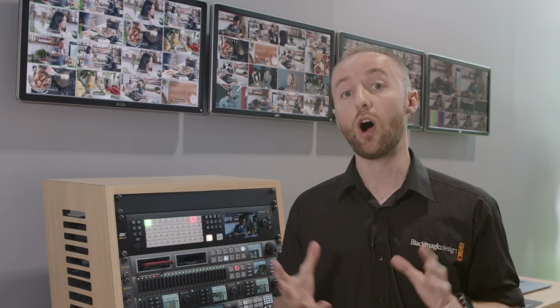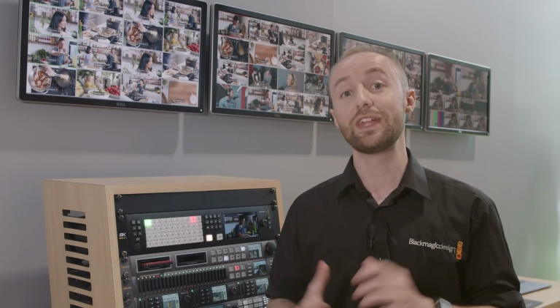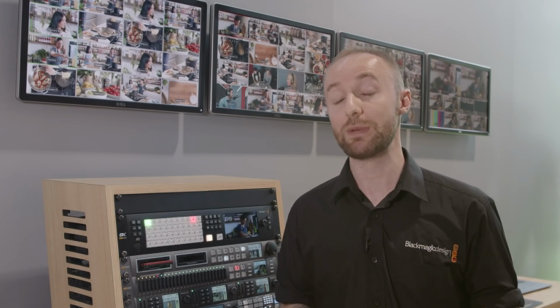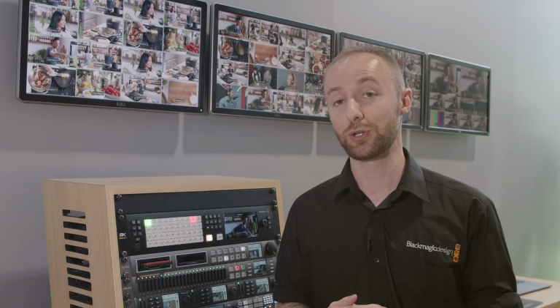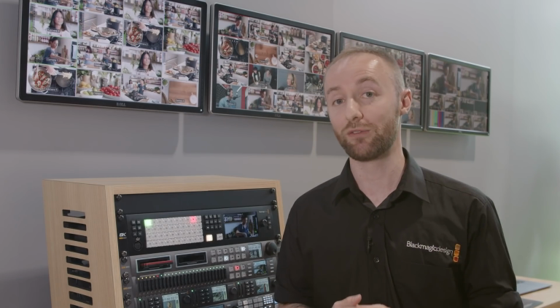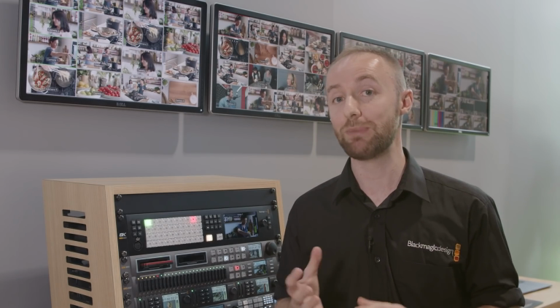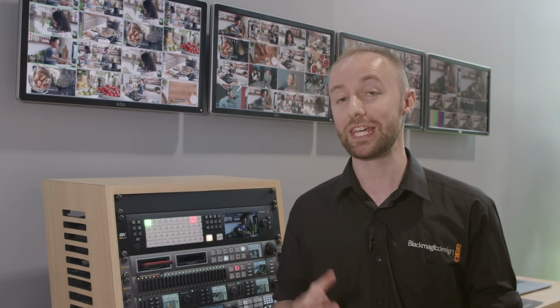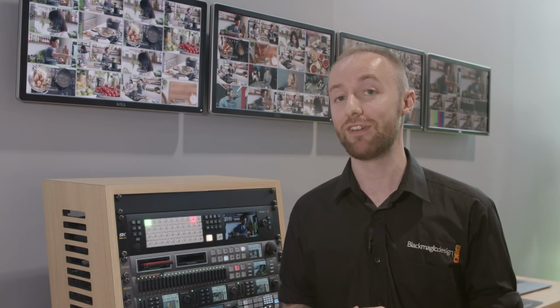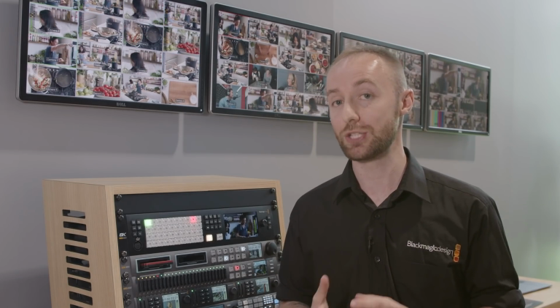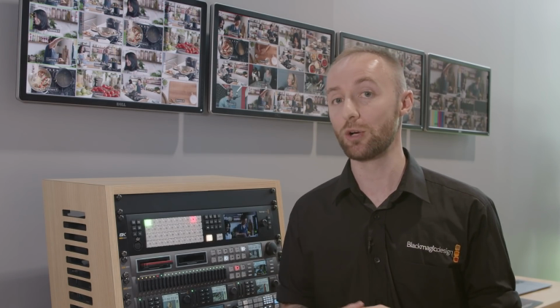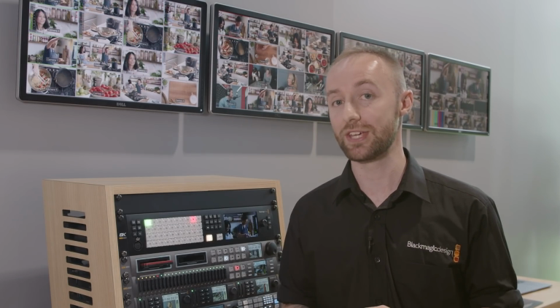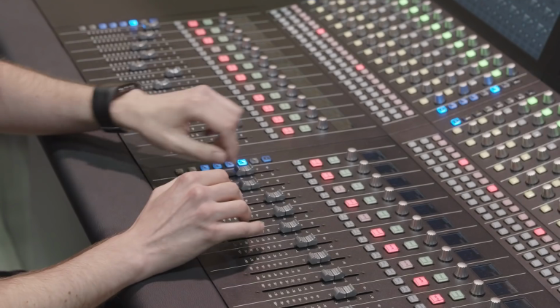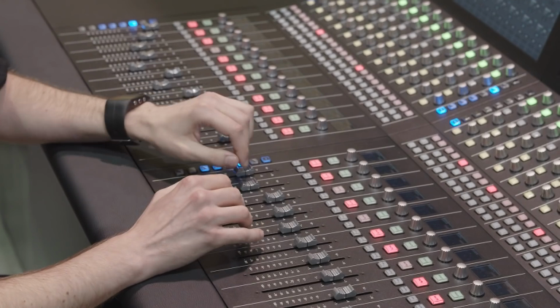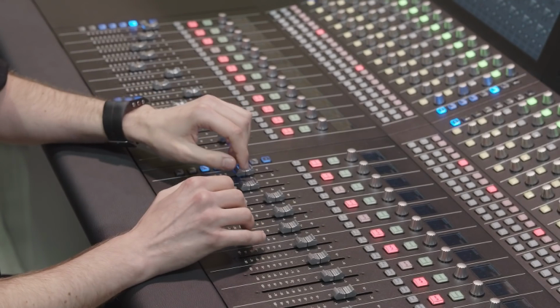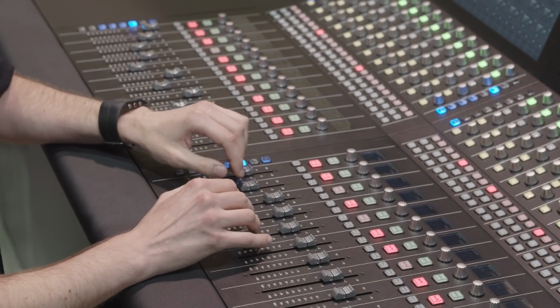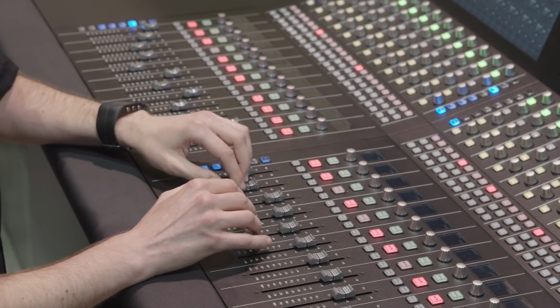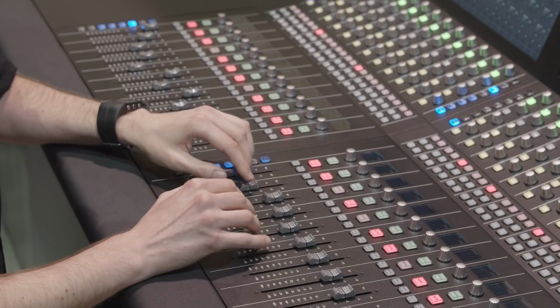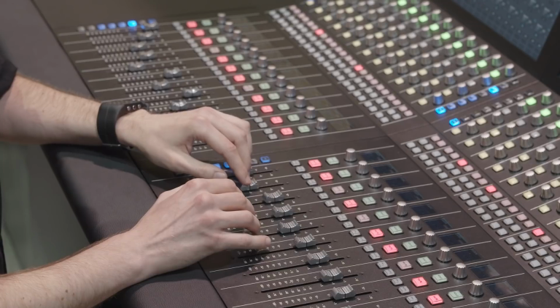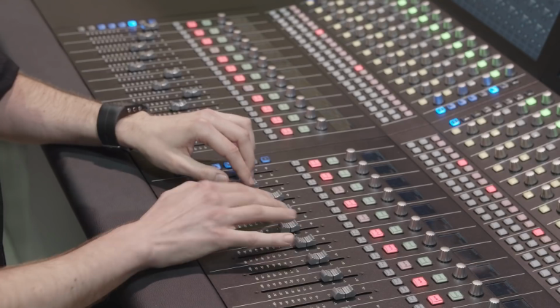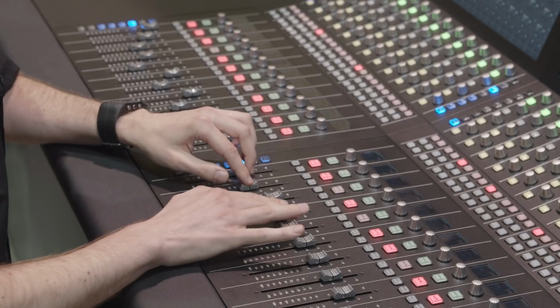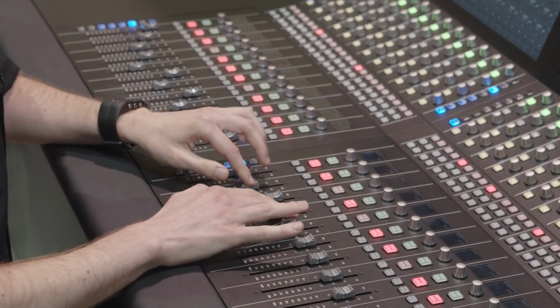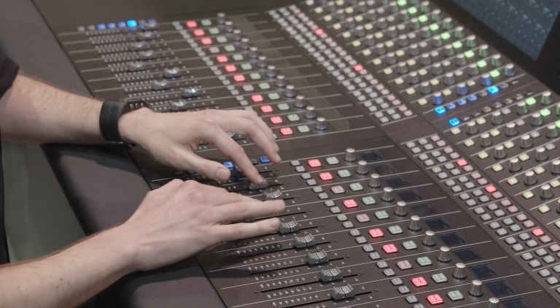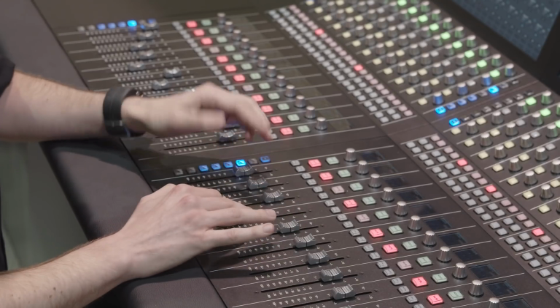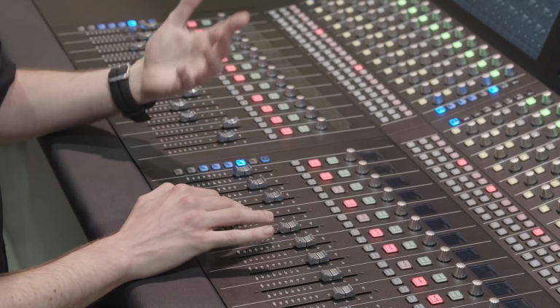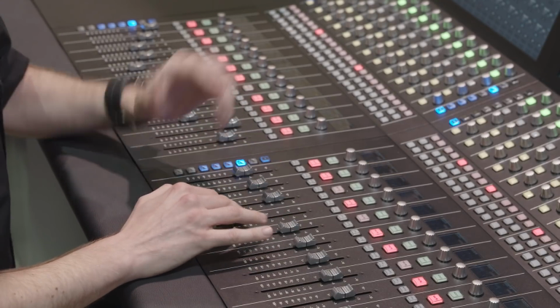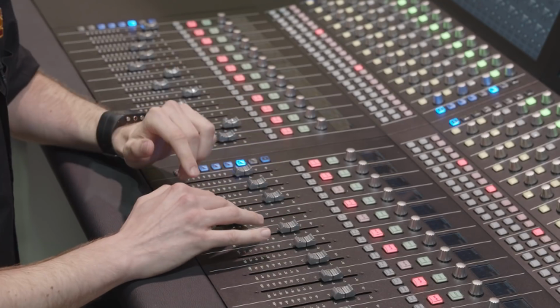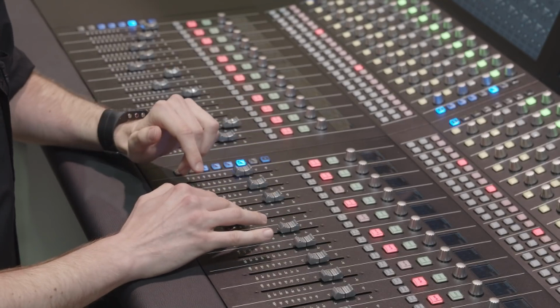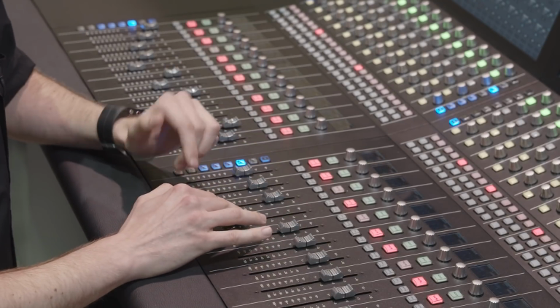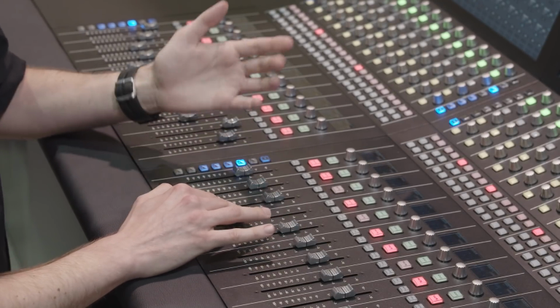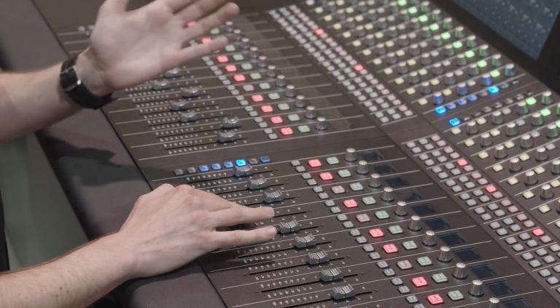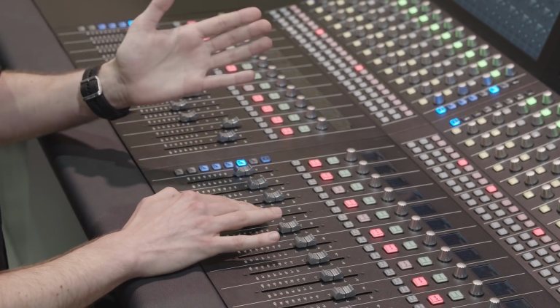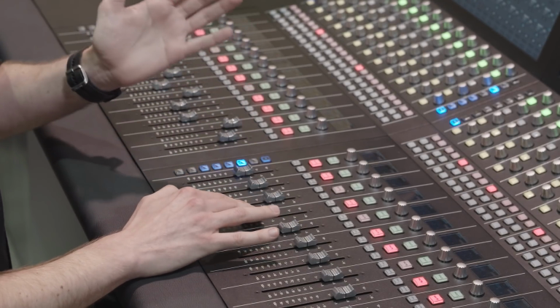All of these can be controlled by the built-in Fairlight audio mixer, with every channel featuring 6-band parametric EQ and compressor, limiter, noise gates and full panning.